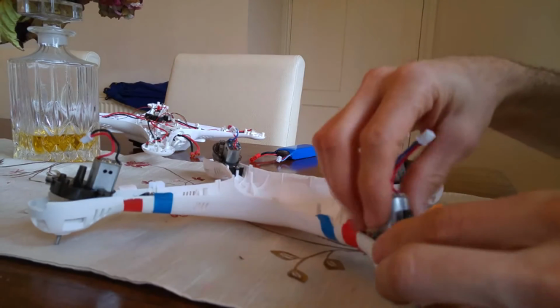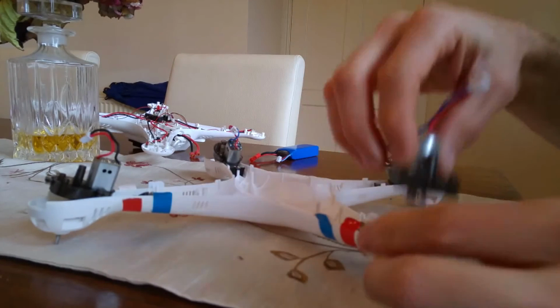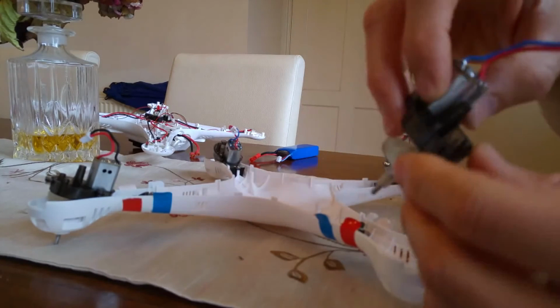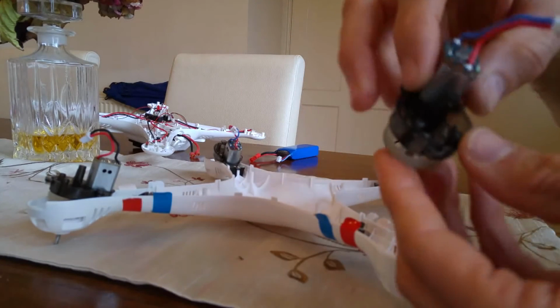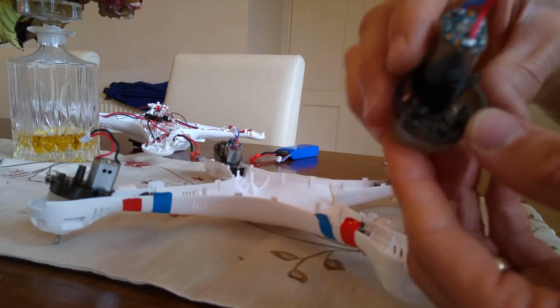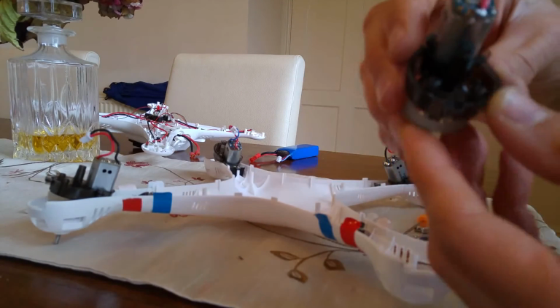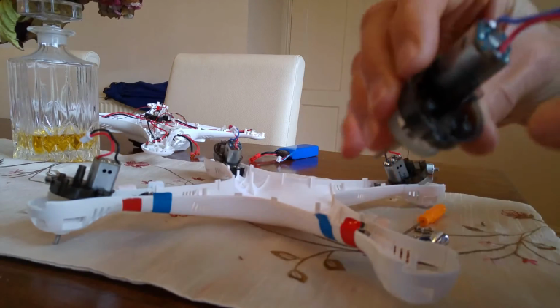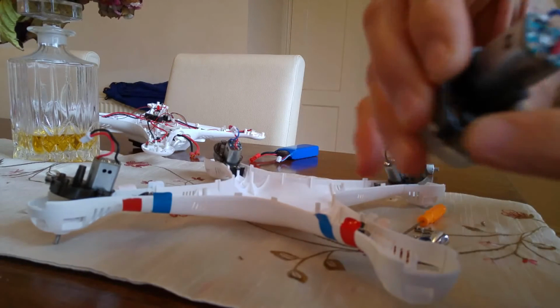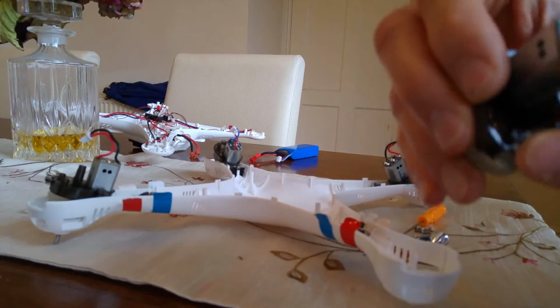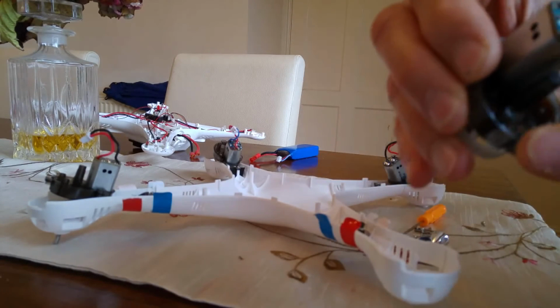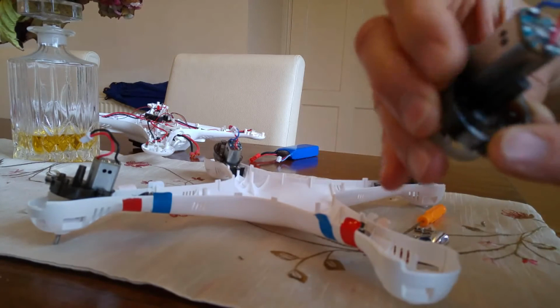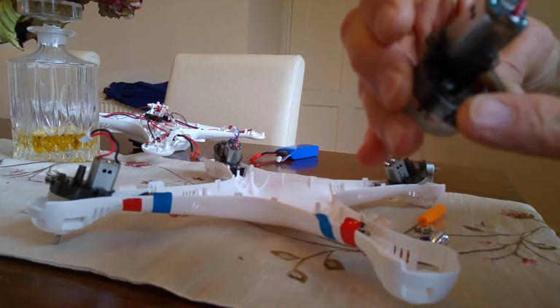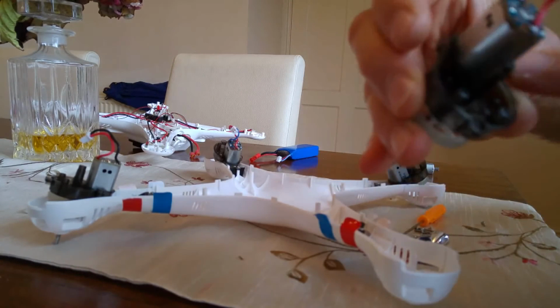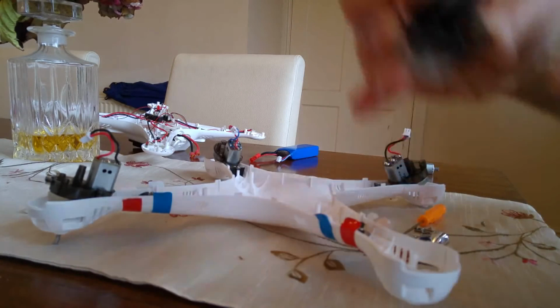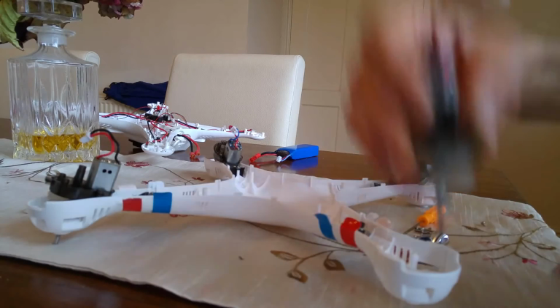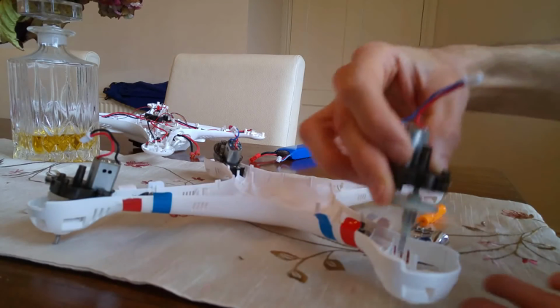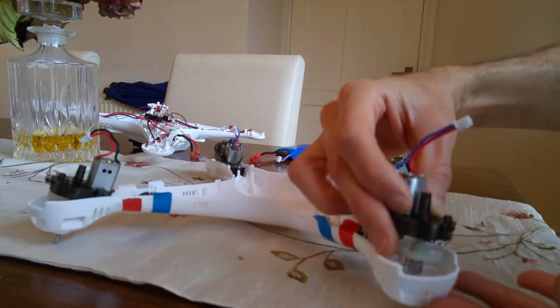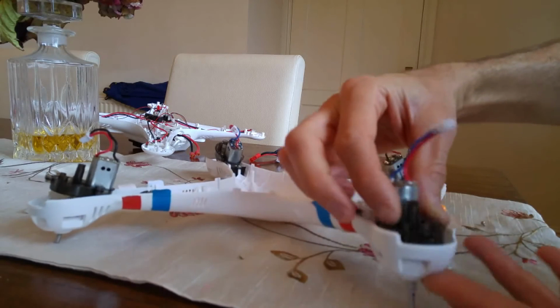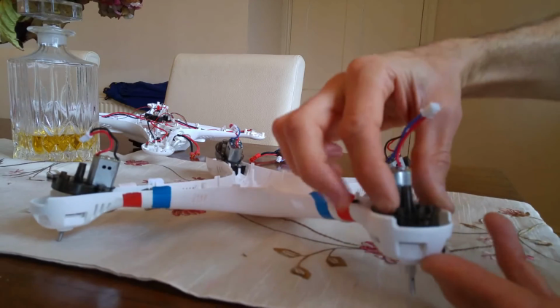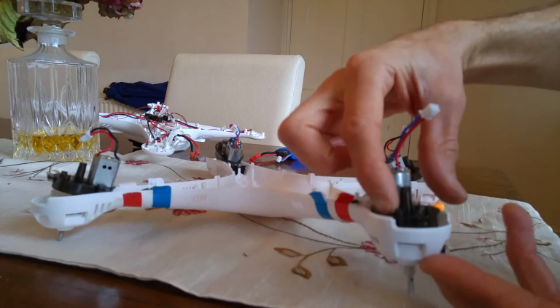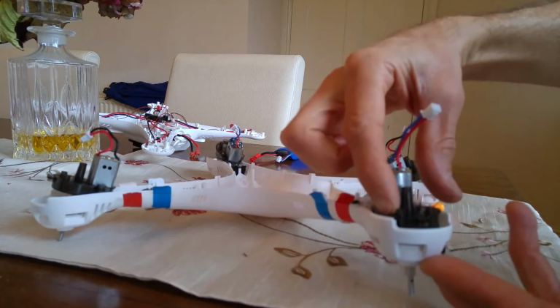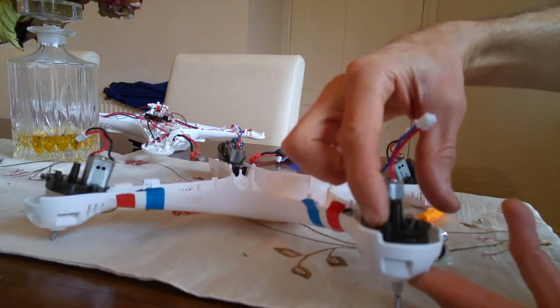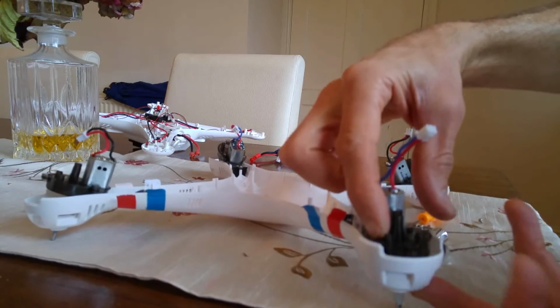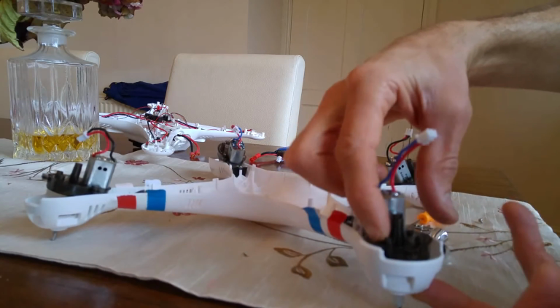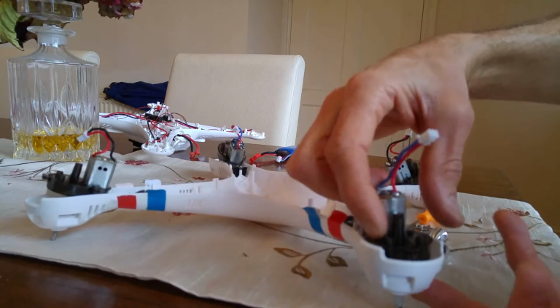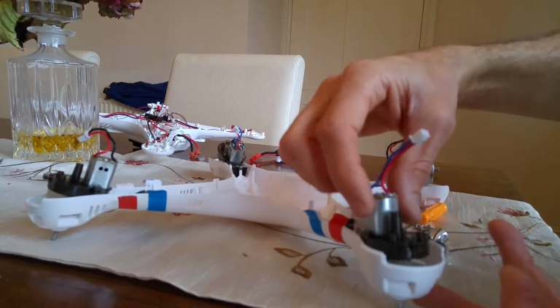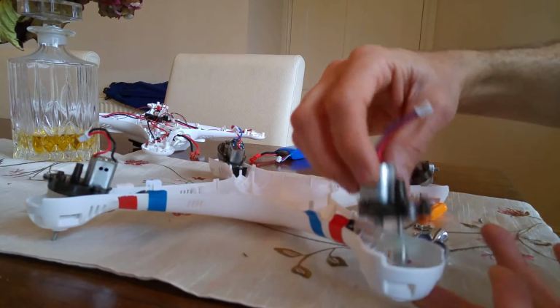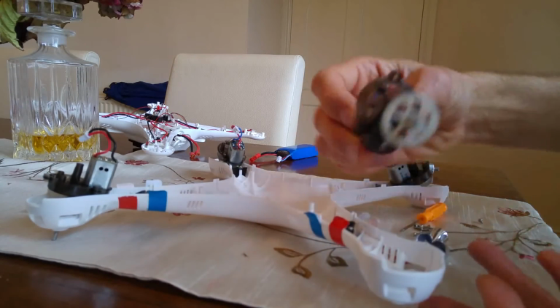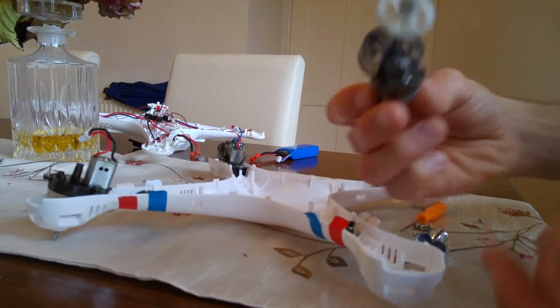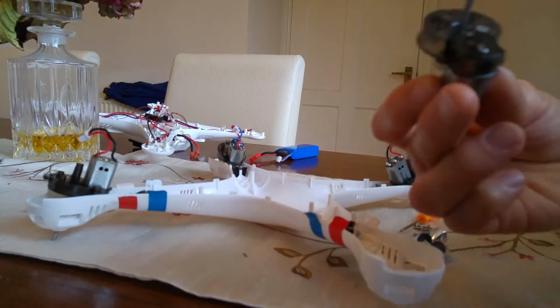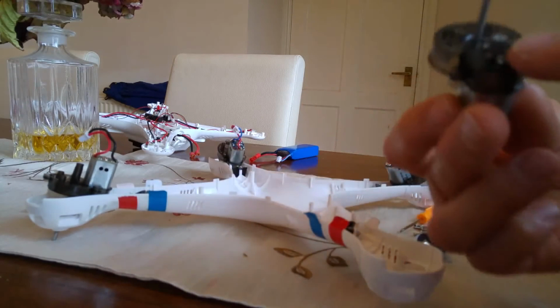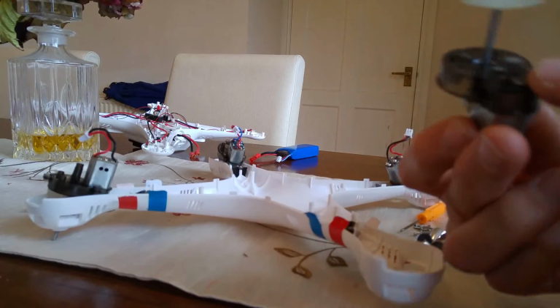Two screws will be holding the actual pod onto the base of the actual frame, and there's two little screws